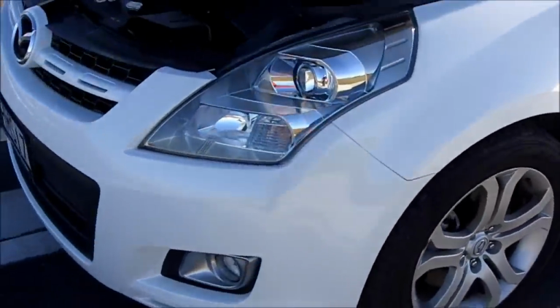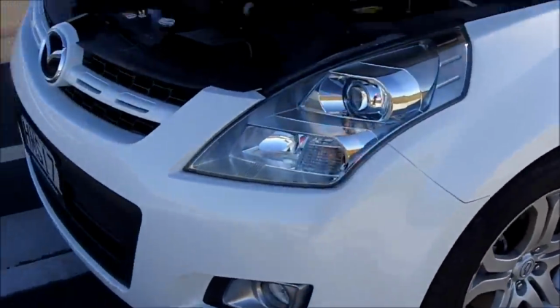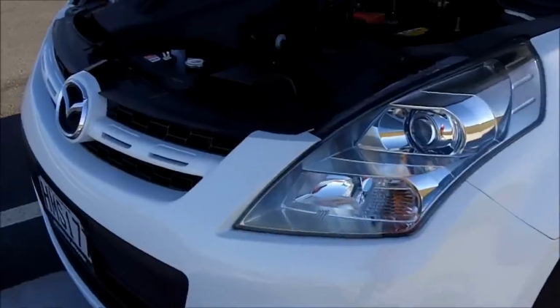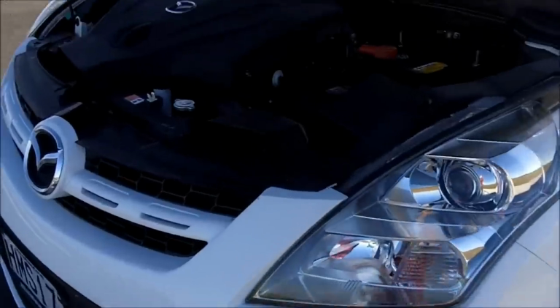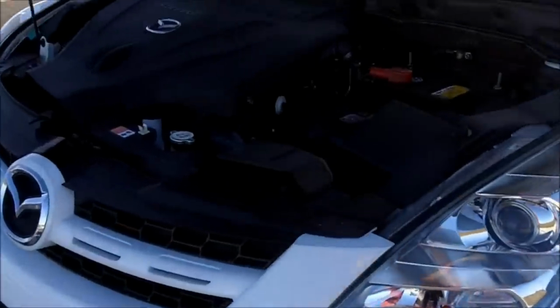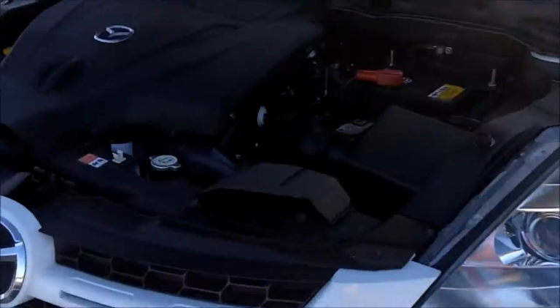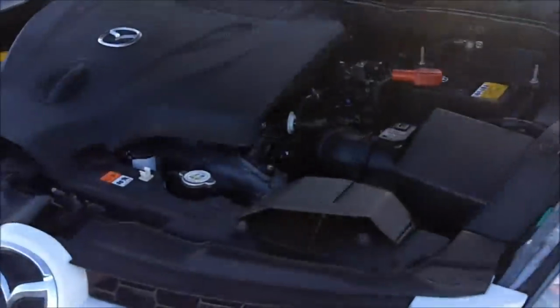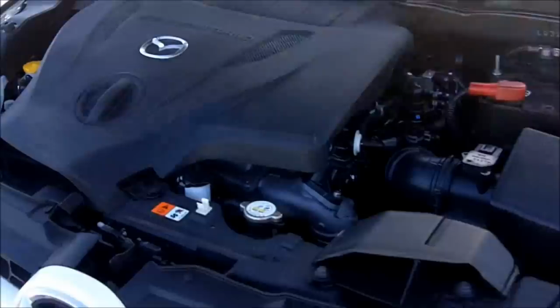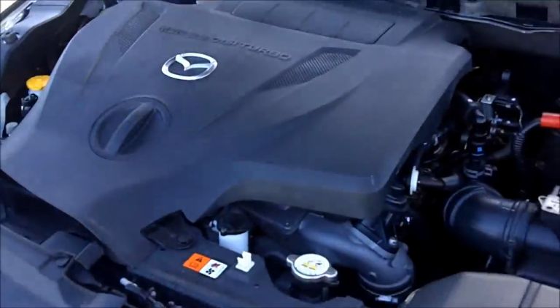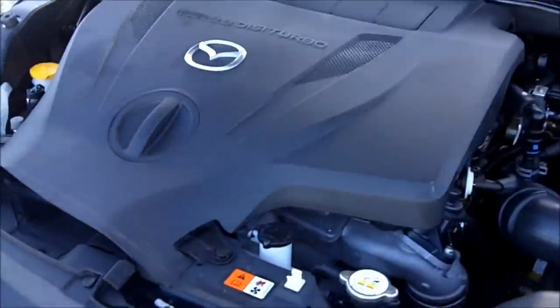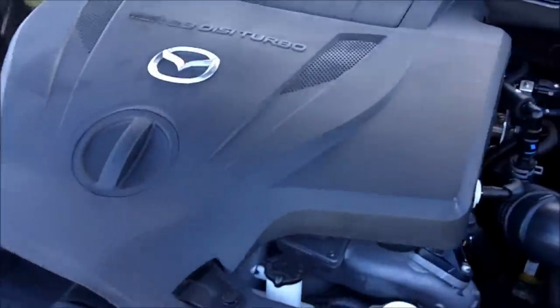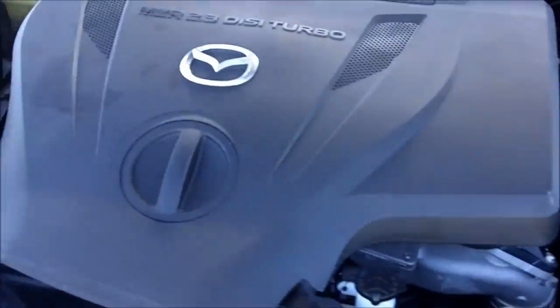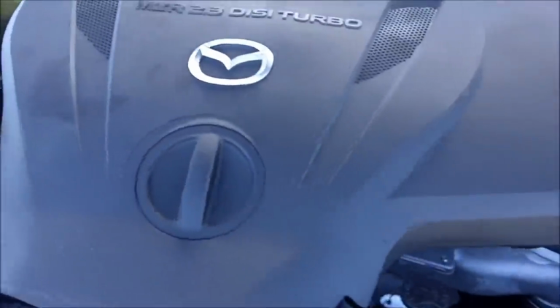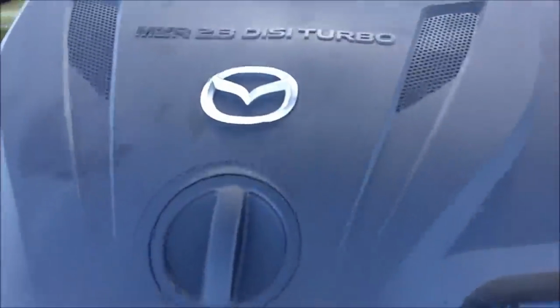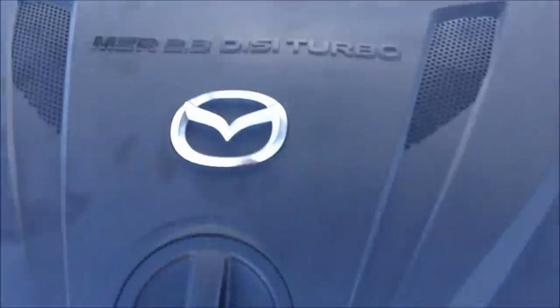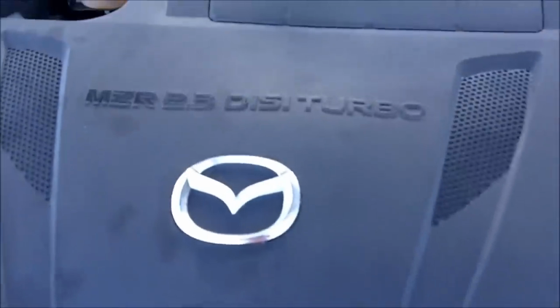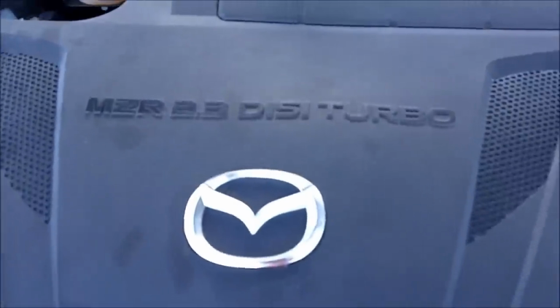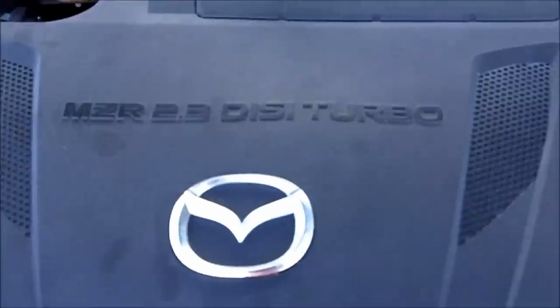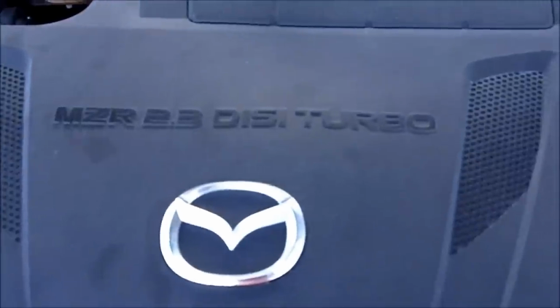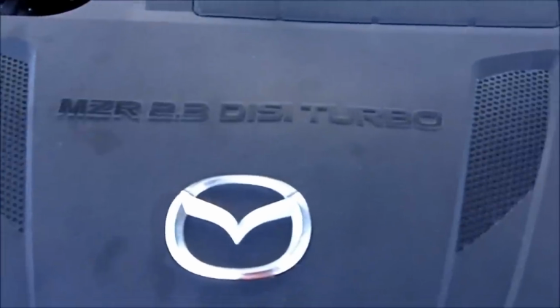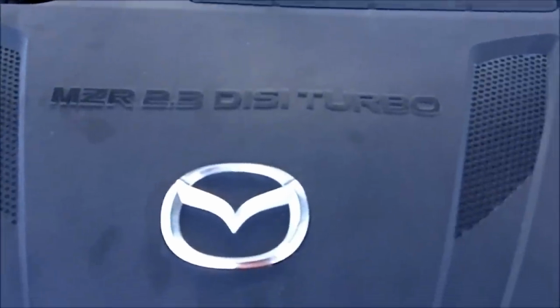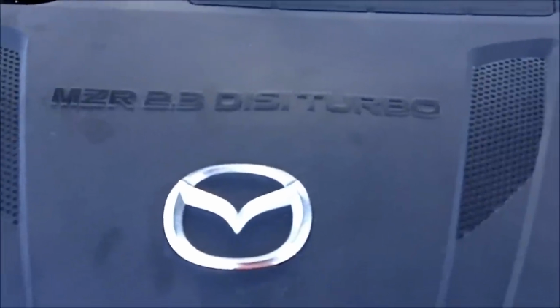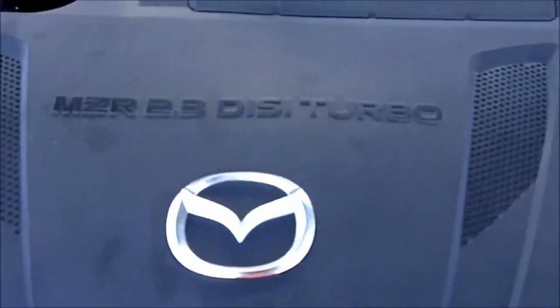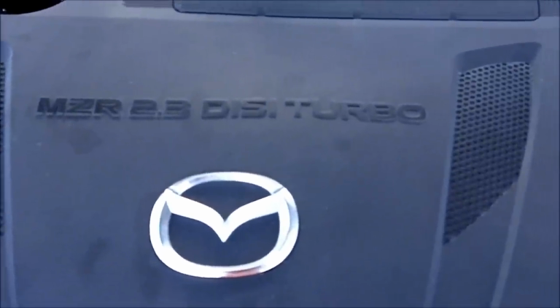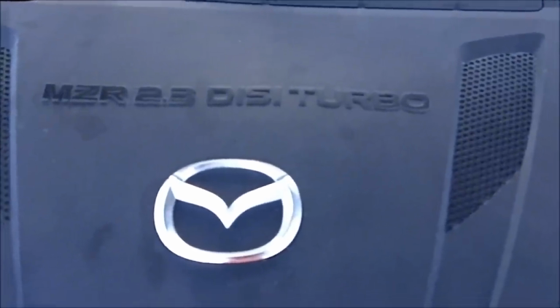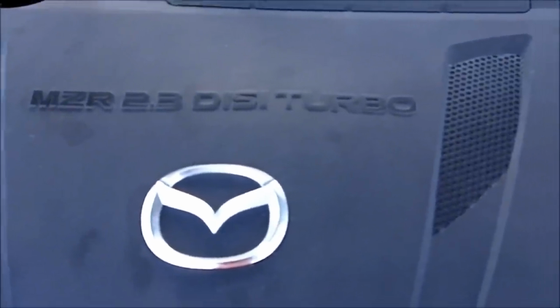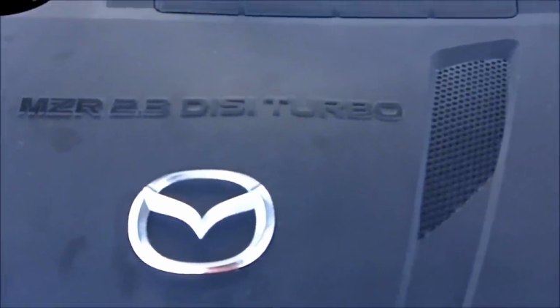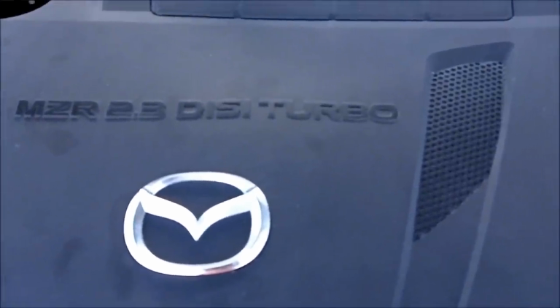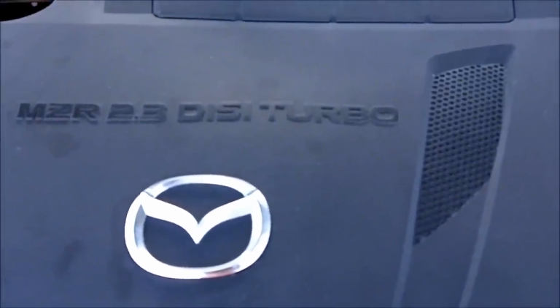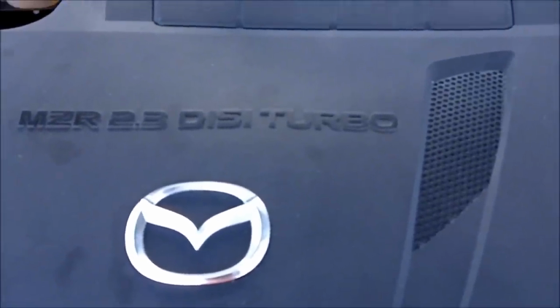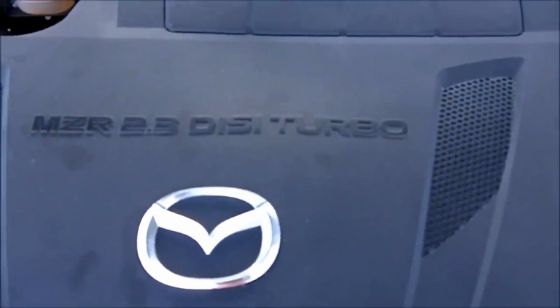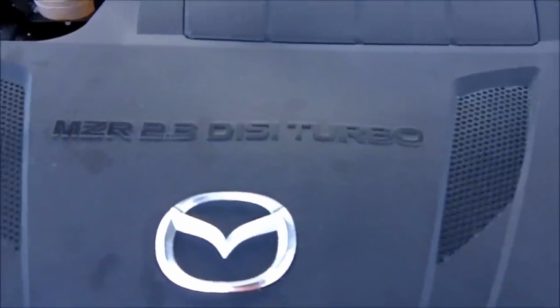I'll just duck around and show you under the hood. You can see on the top there — that's the 2.3 litre MZR turbocharged engine.